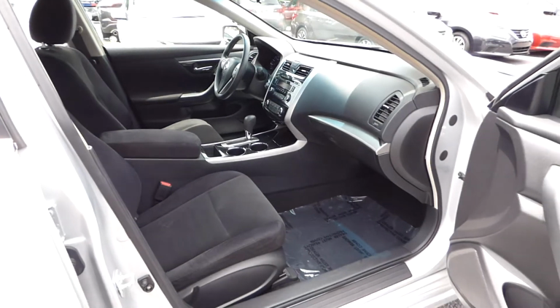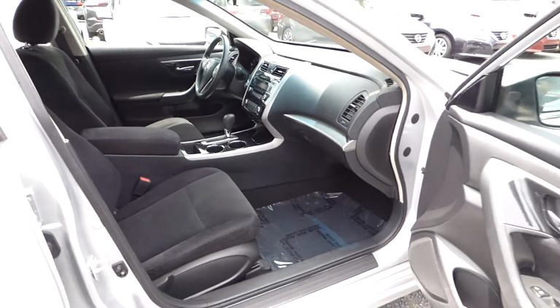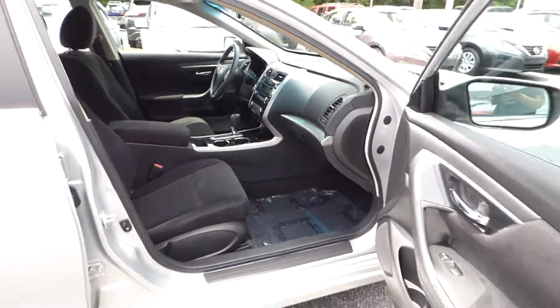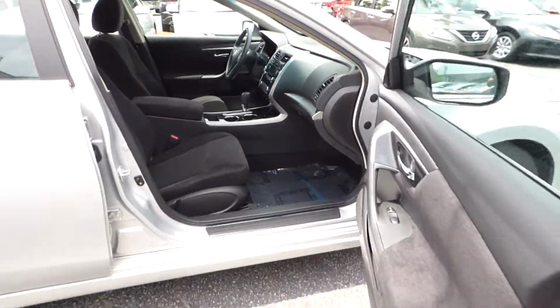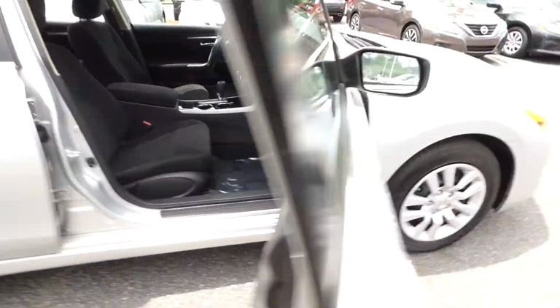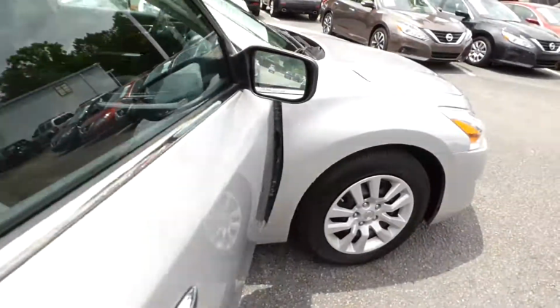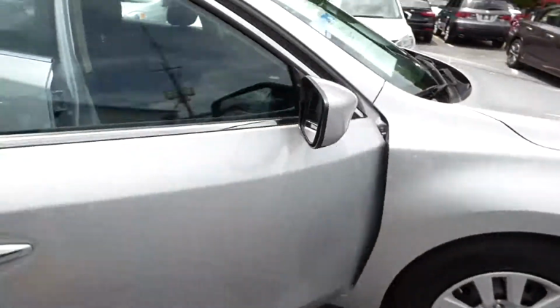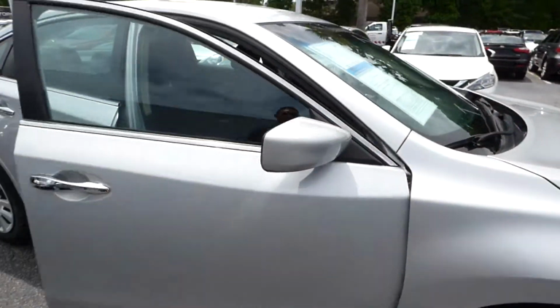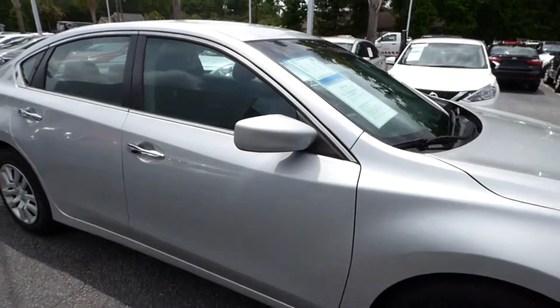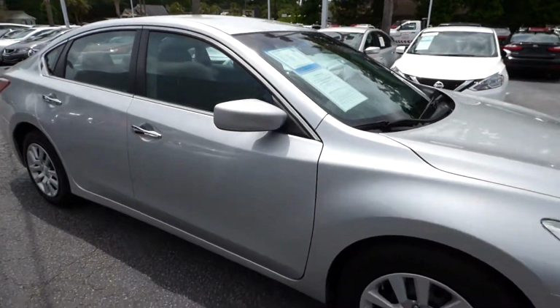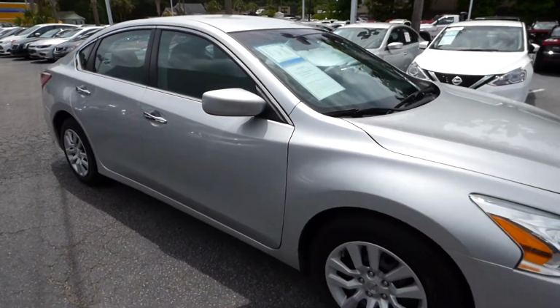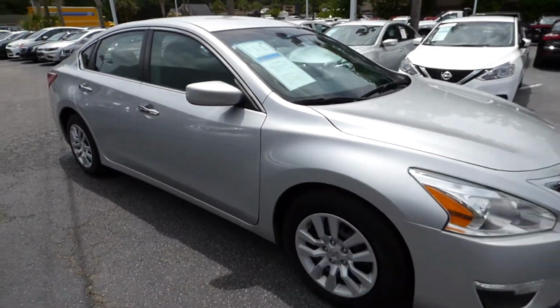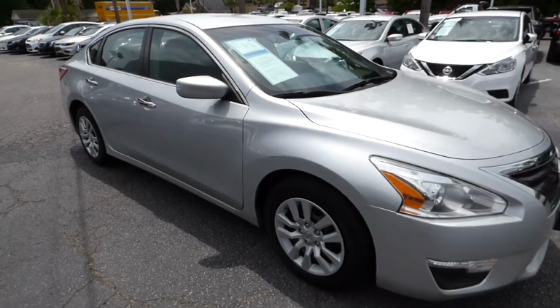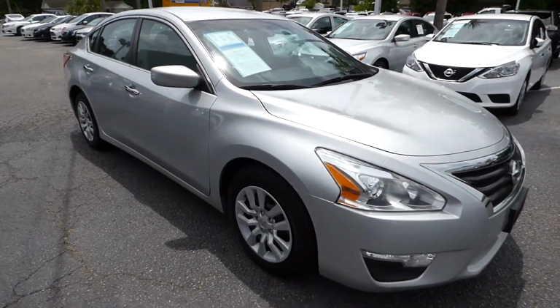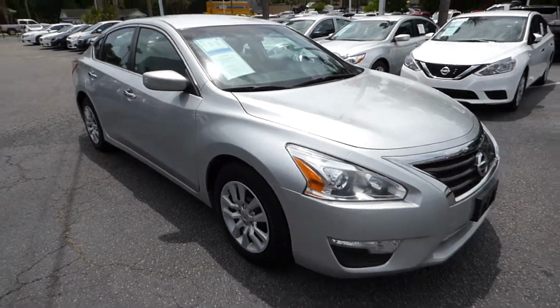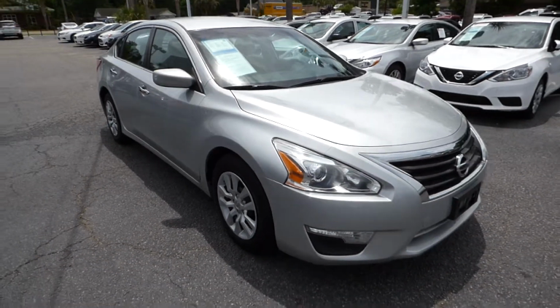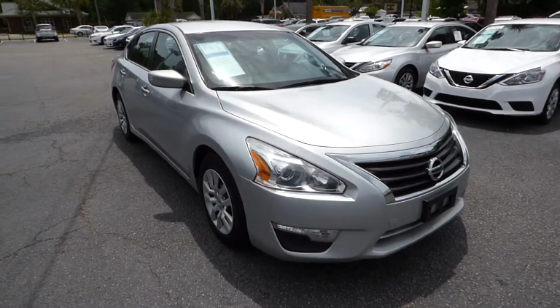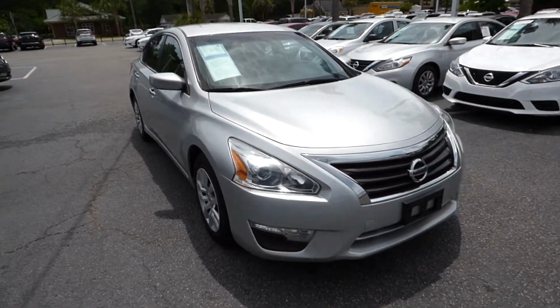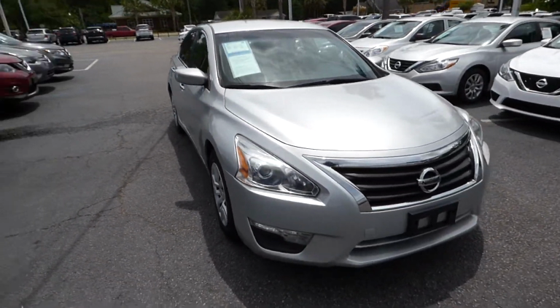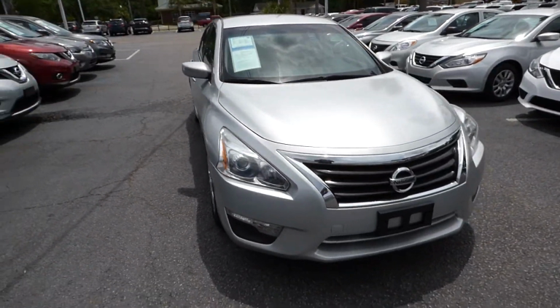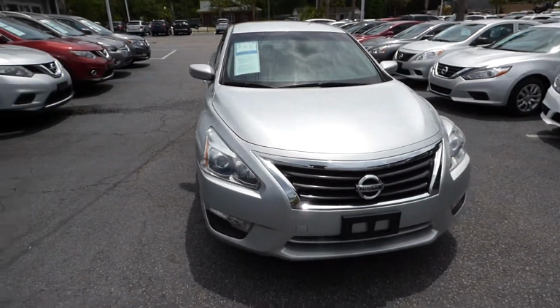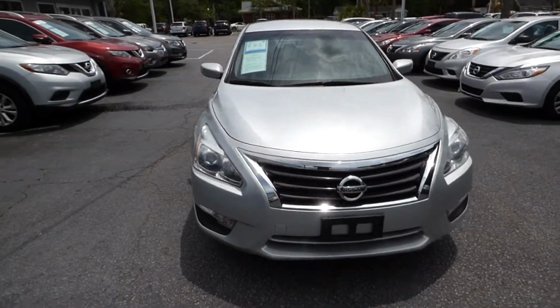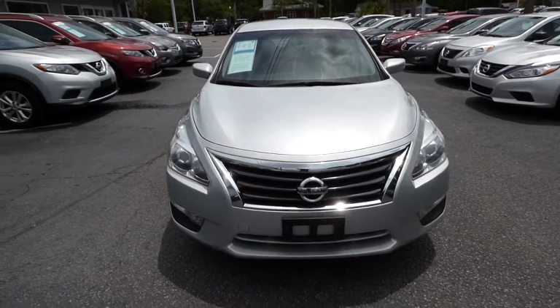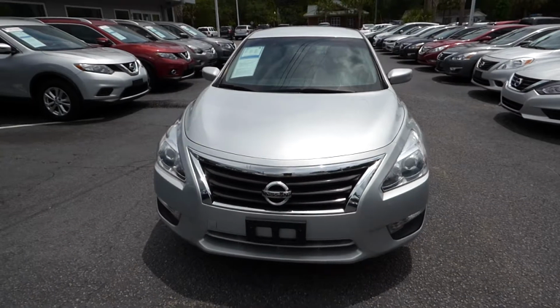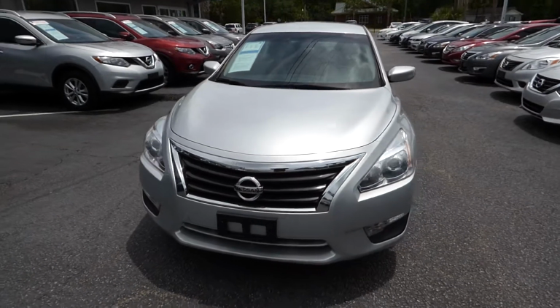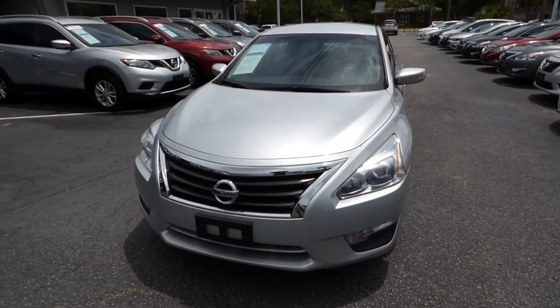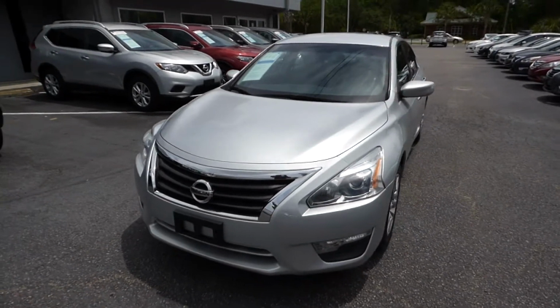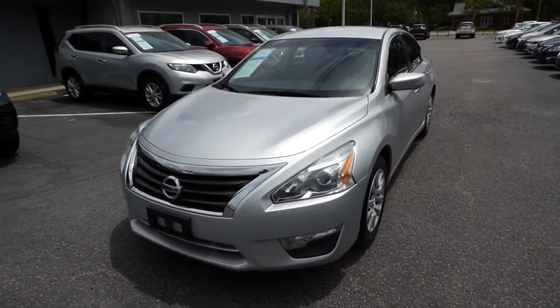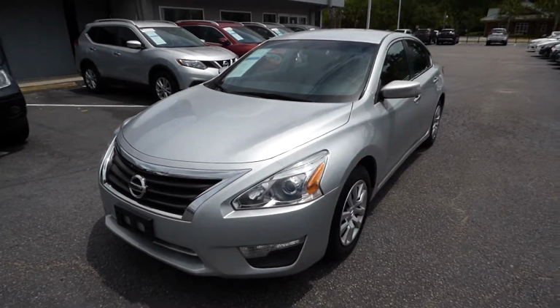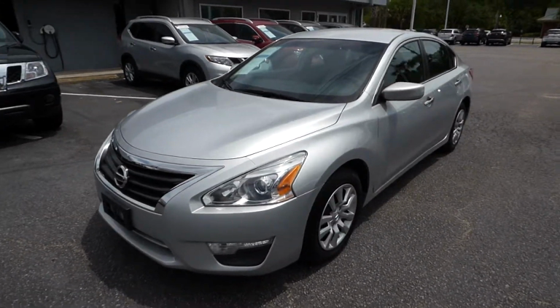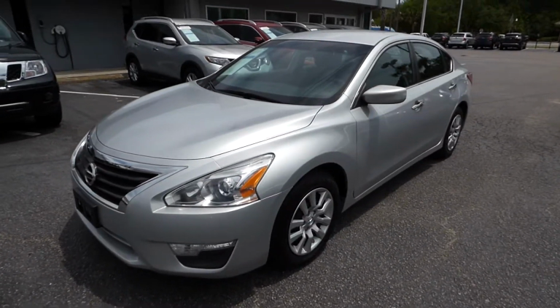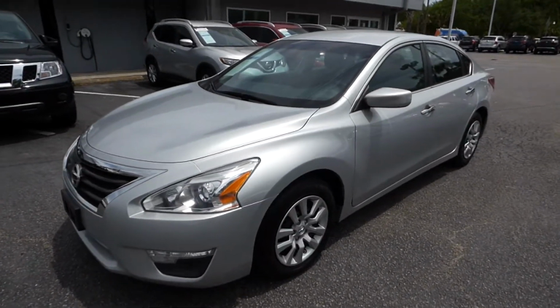For more information on this vehicle, you can visit us online at CharlestonNissan.com, call us at the dealership at 843-571-2810, or come check it out and test drive here at Charleston Nissan on Savannah Highway. Thank you.